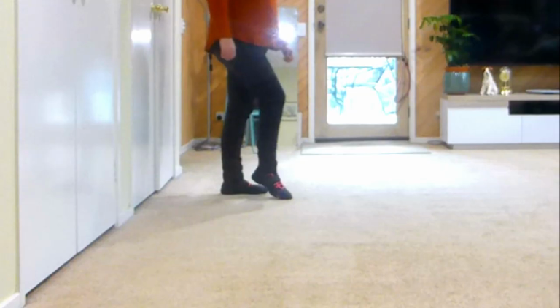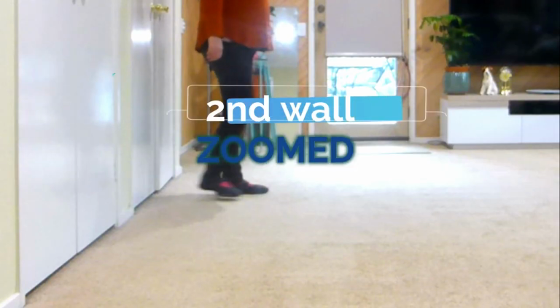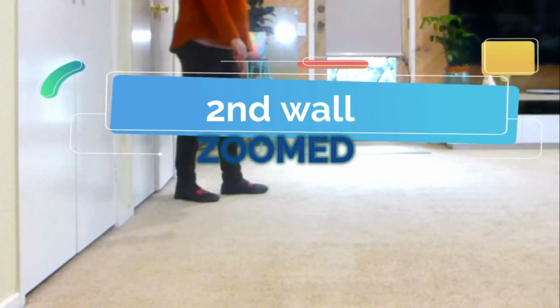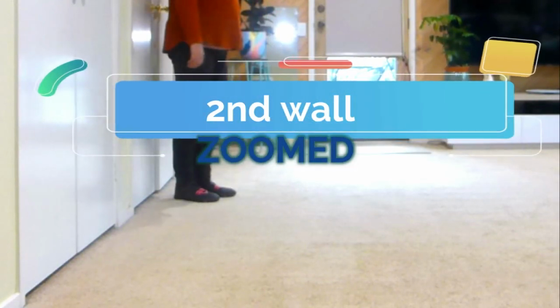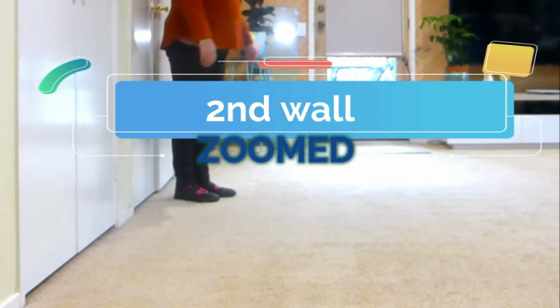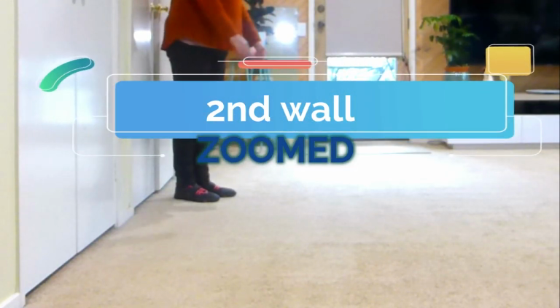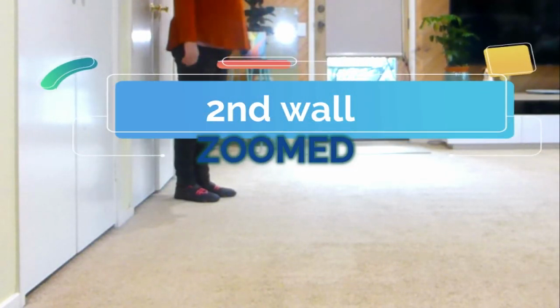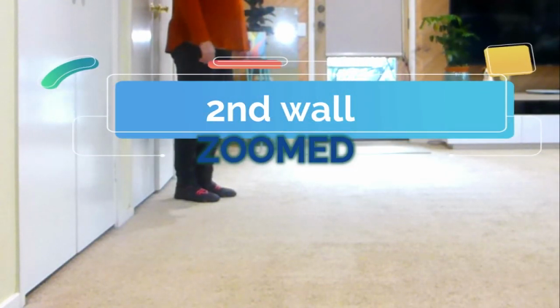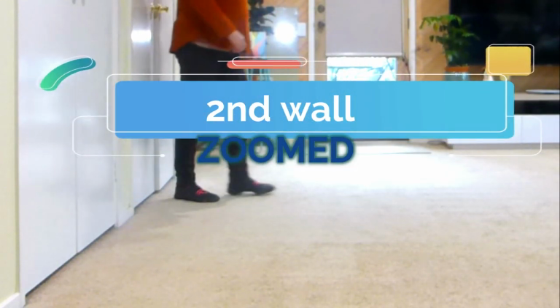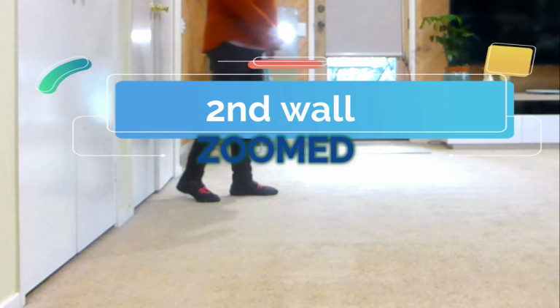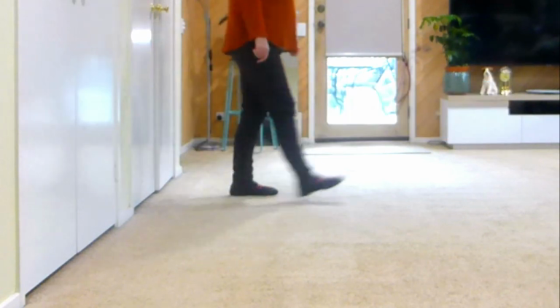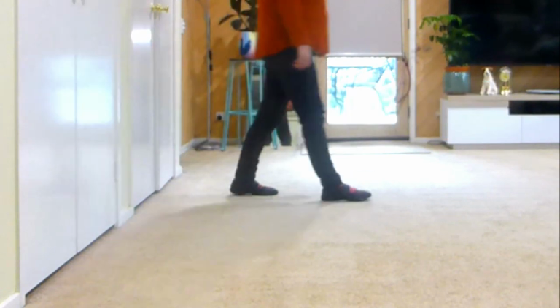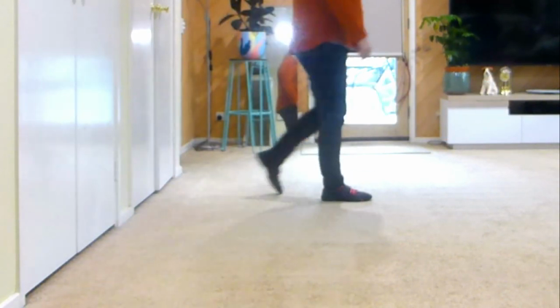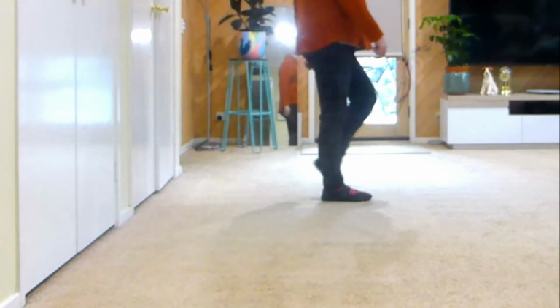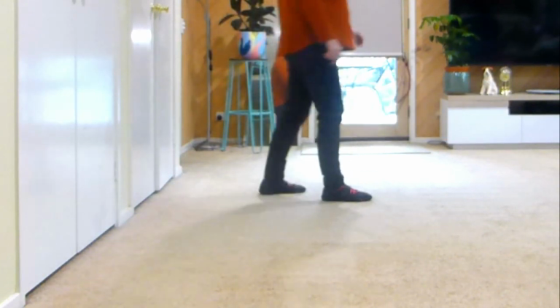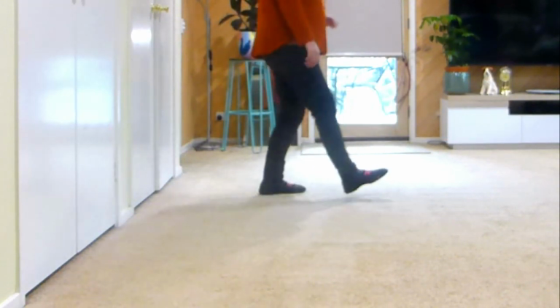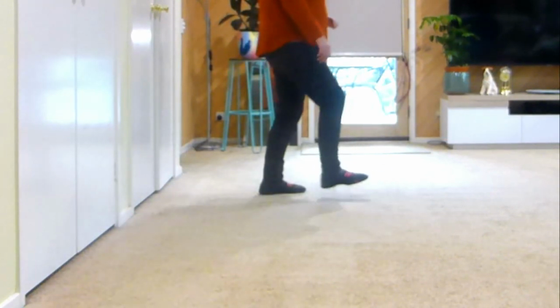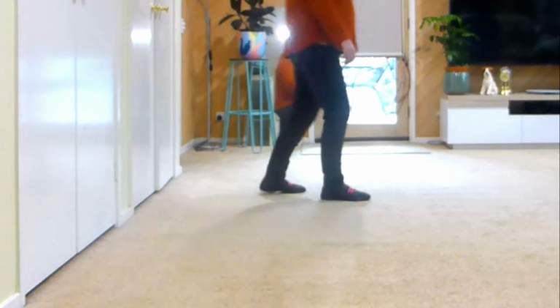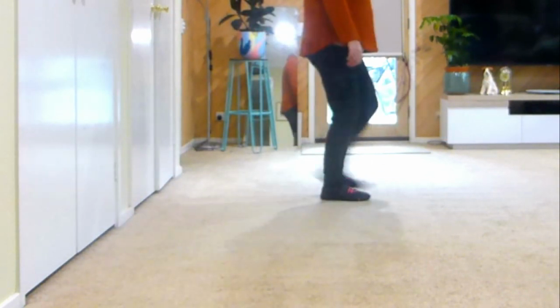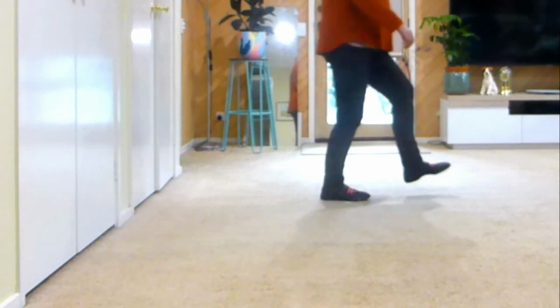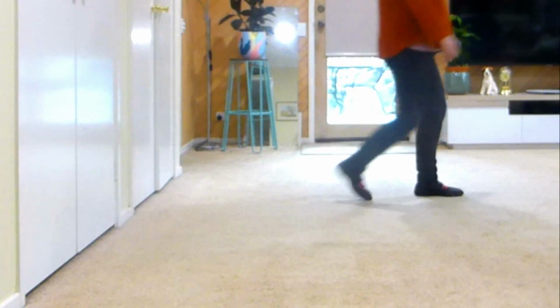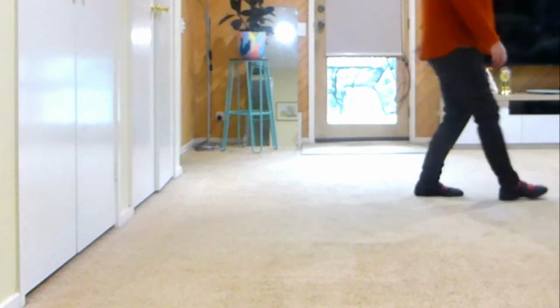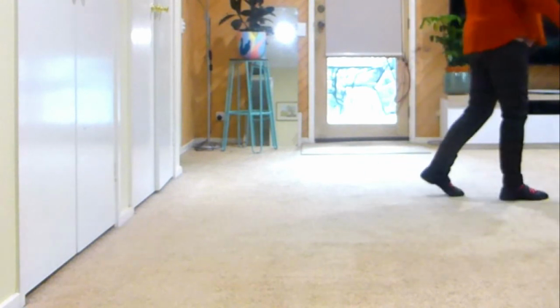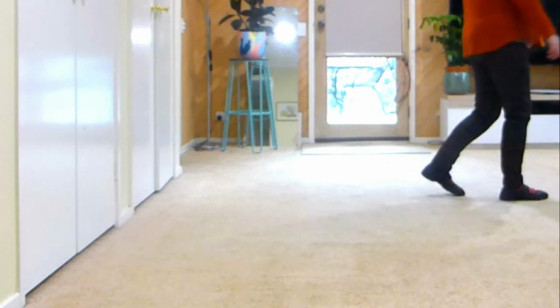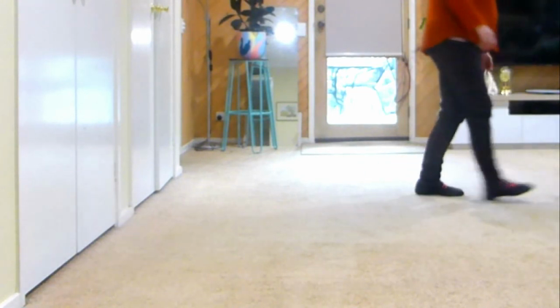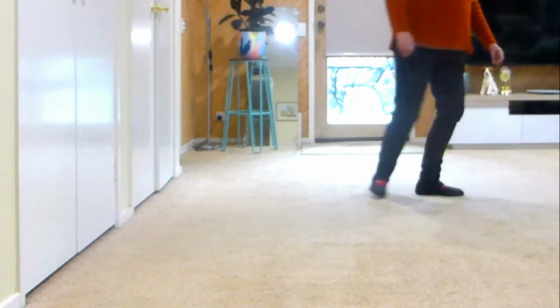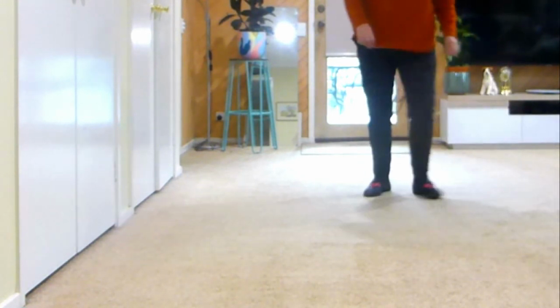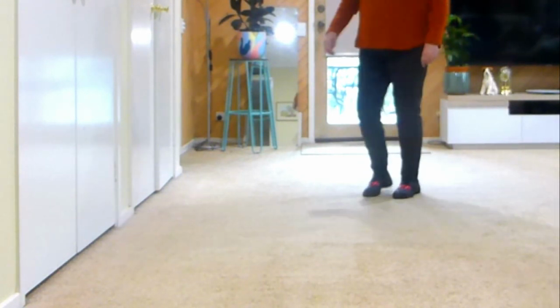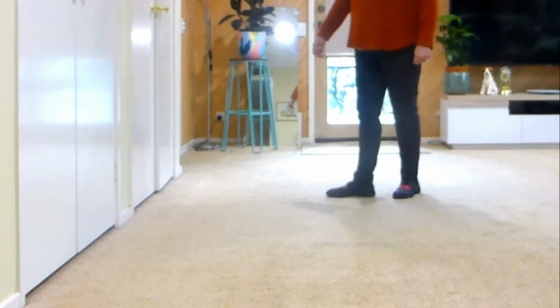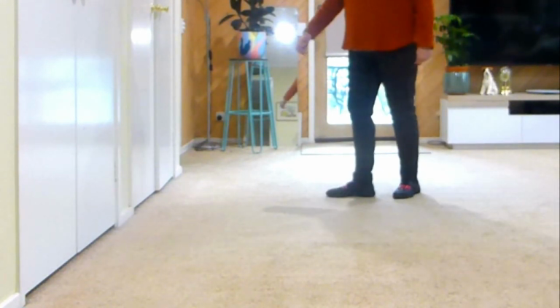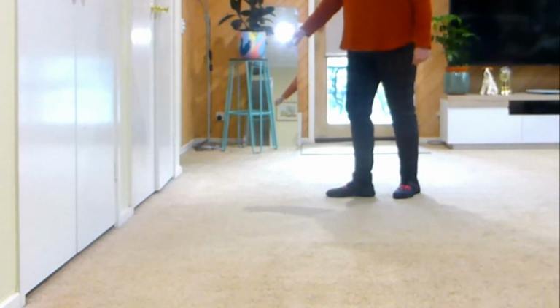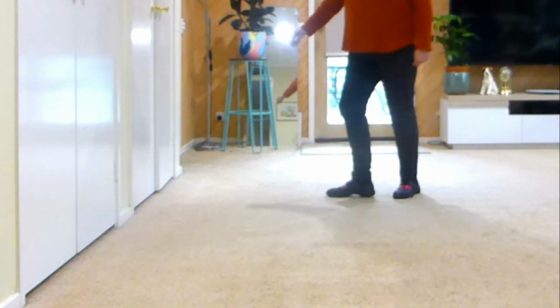Let's do the second walk: seven eight — forward, touch, back, heel together, scuff, step, forward, recover, half shuffle turning quarter left.